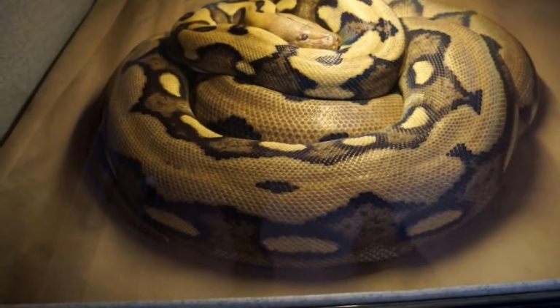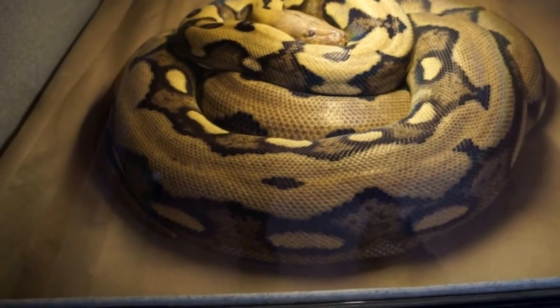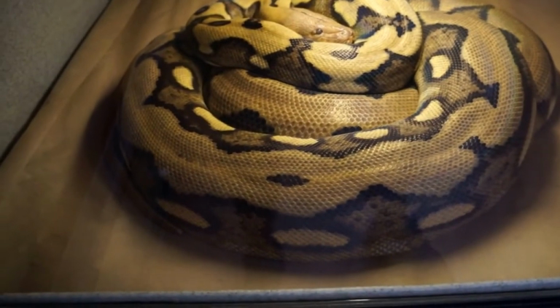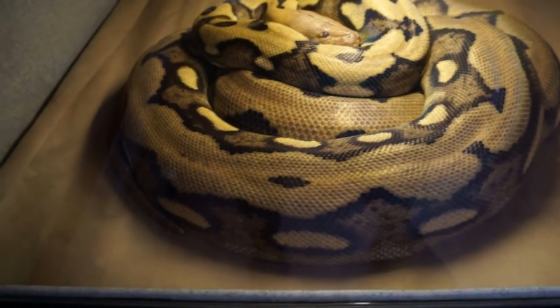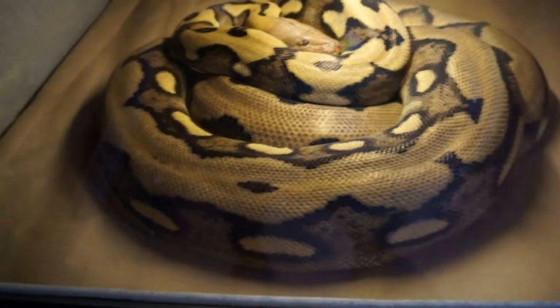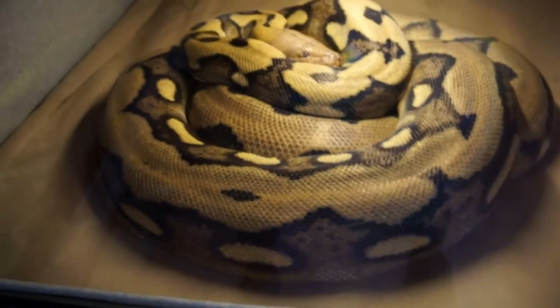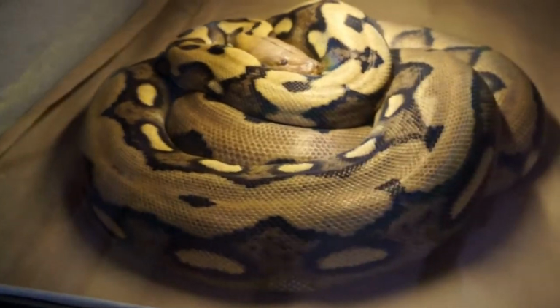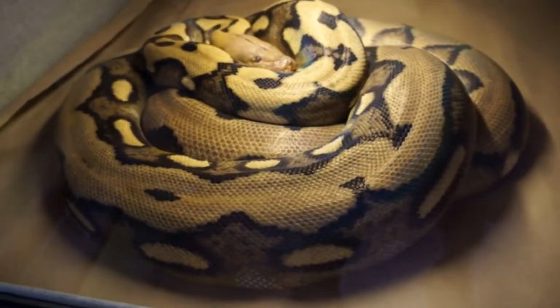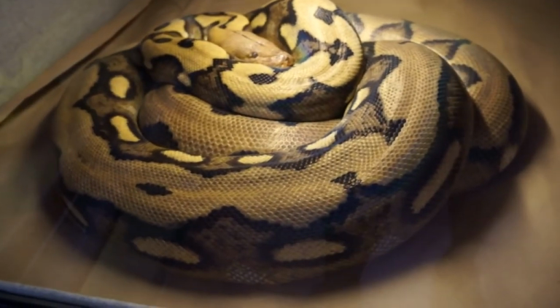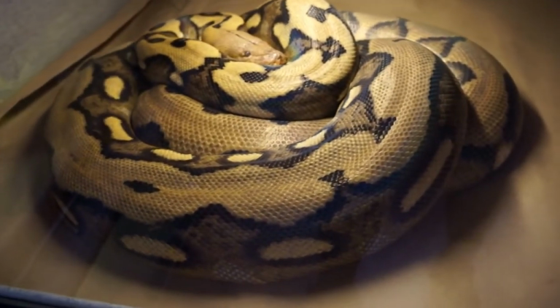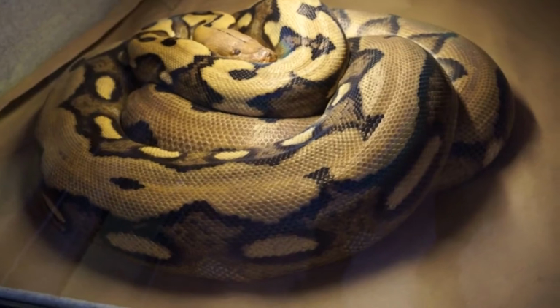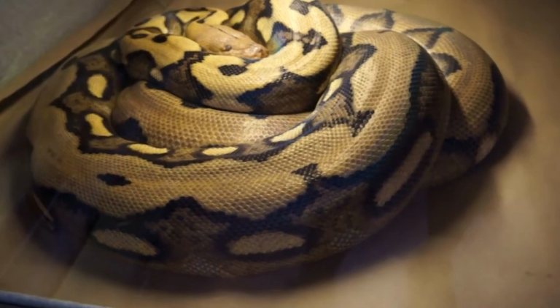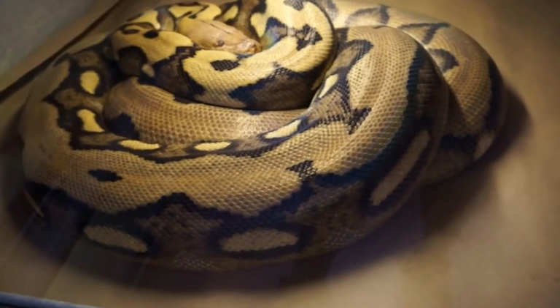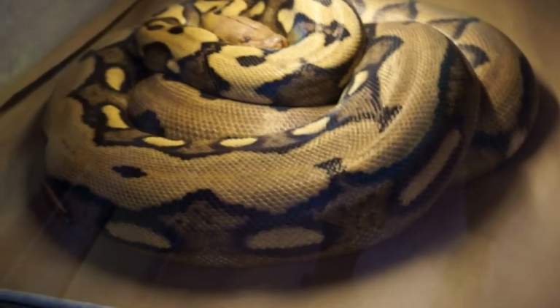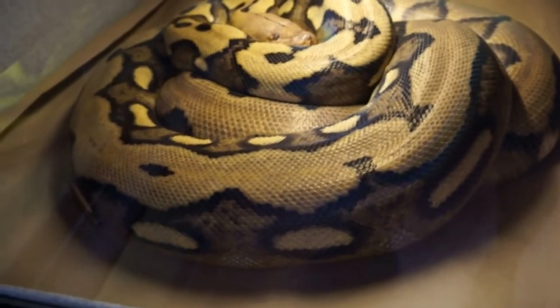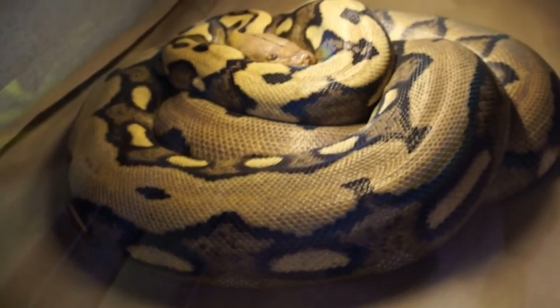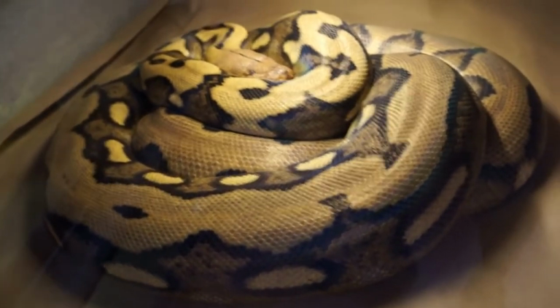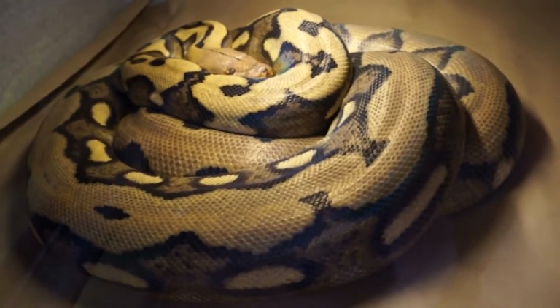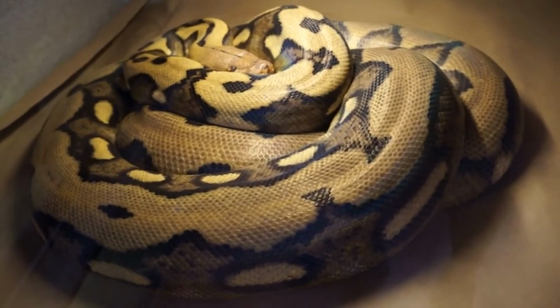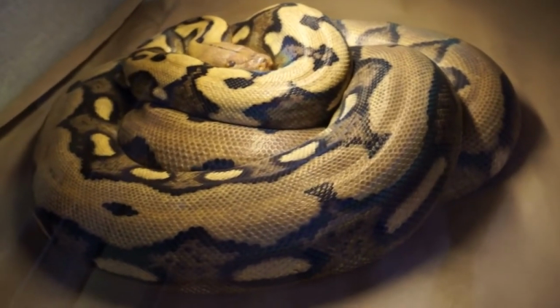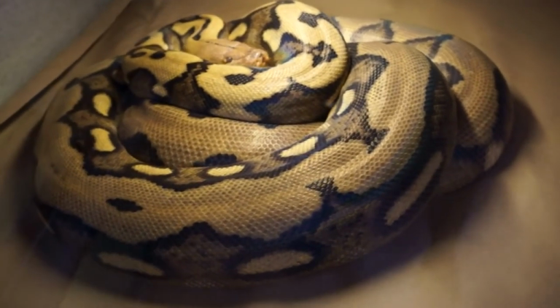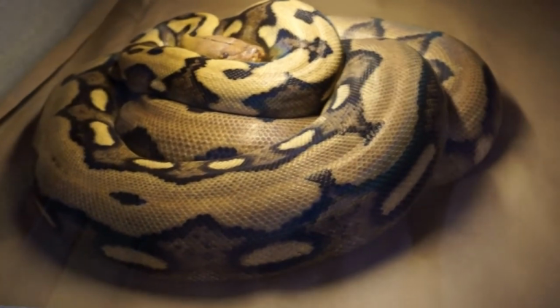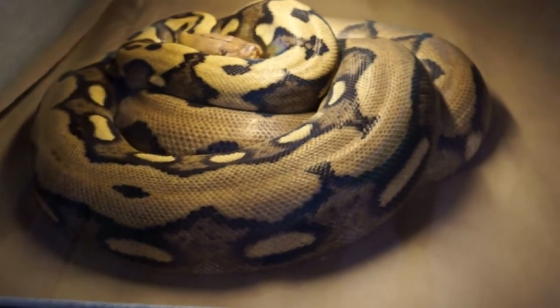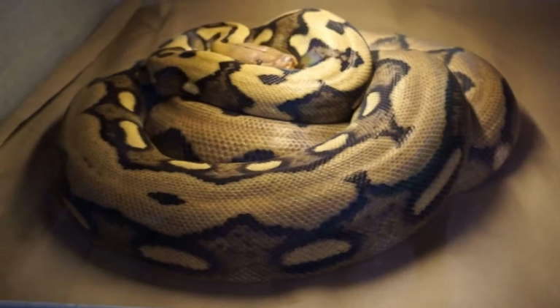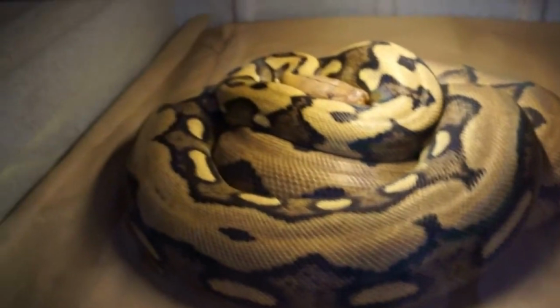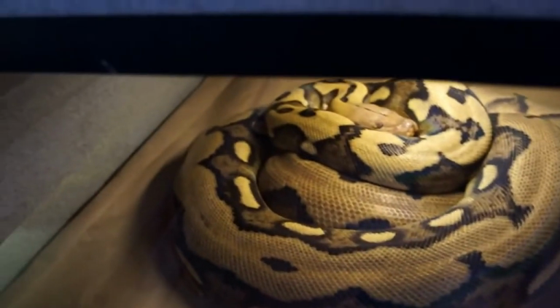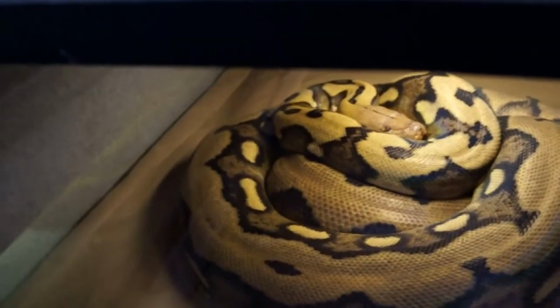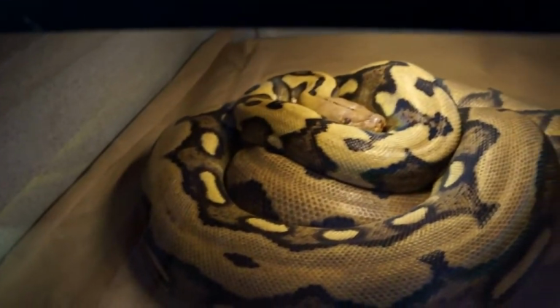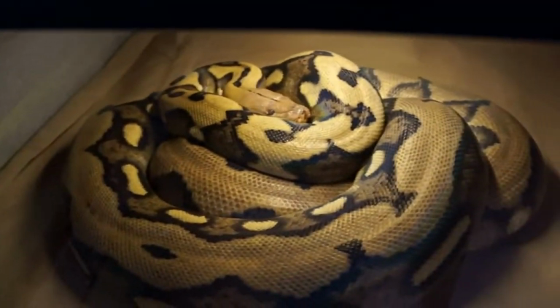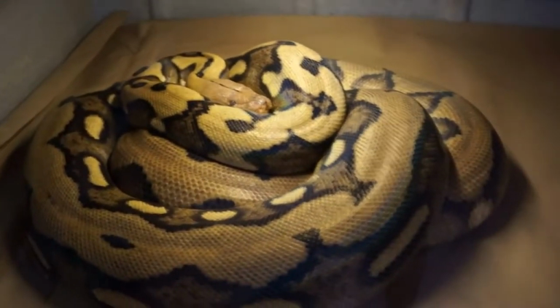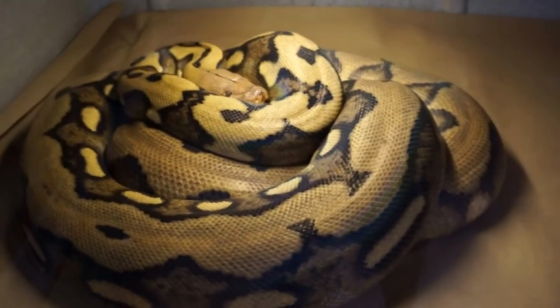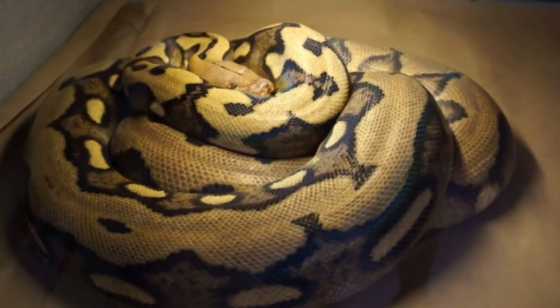Hey guys, how's it going? It's James with Reticulous Pythons. I'm doing a quick video, a little update. Somebody asked me to, so I'm going to go ahead and do one now. I just rearranged the whole snake room and cleaned everybody, so I figured now is the best time to do it.